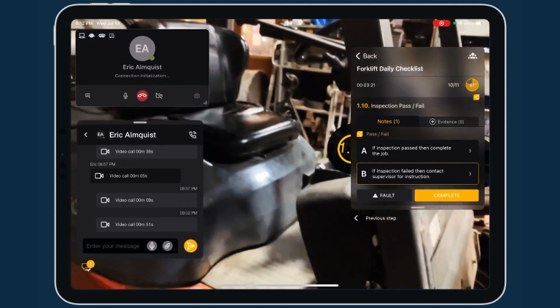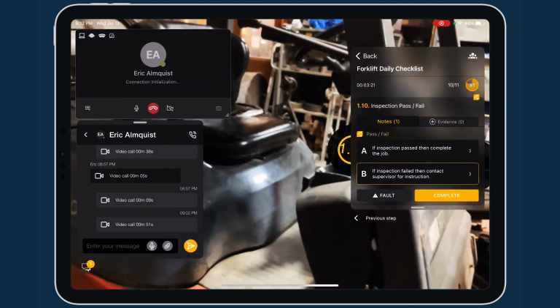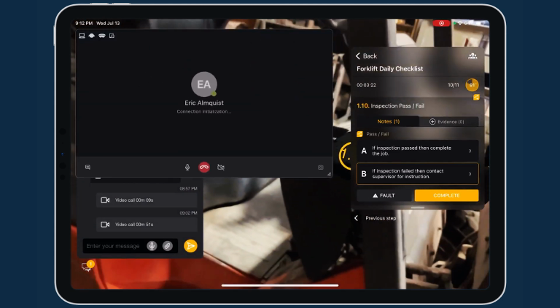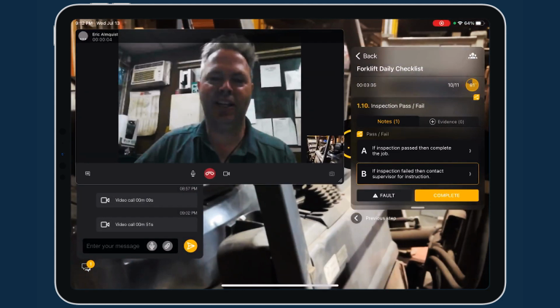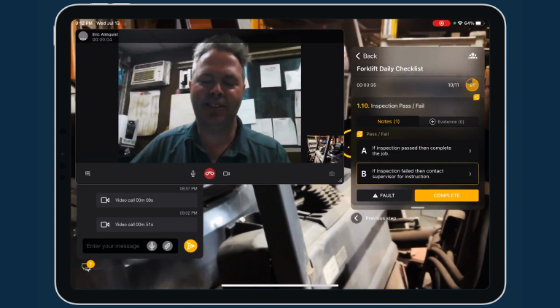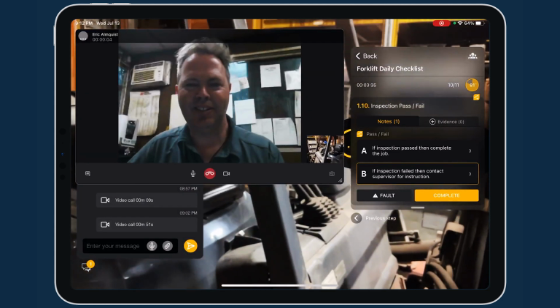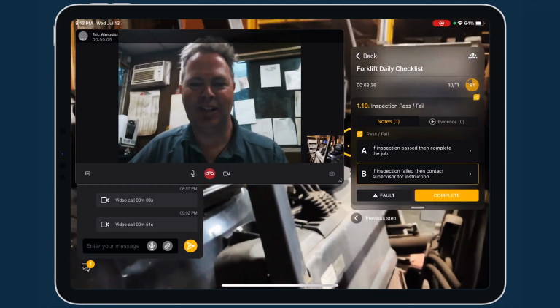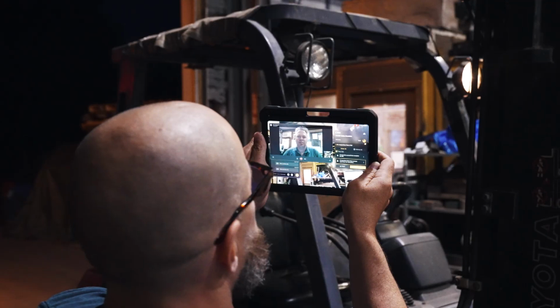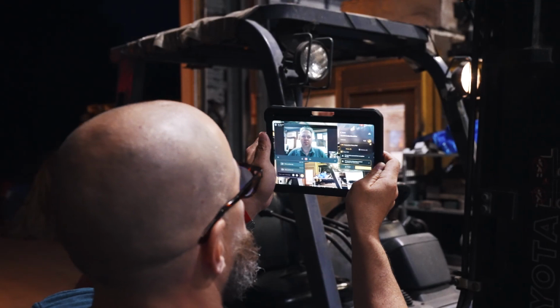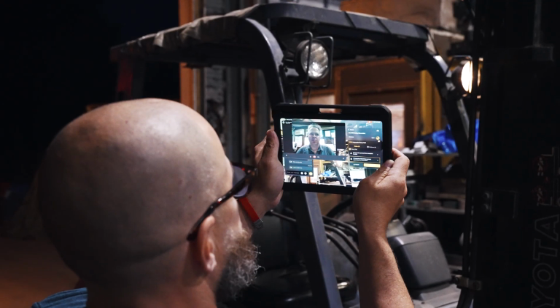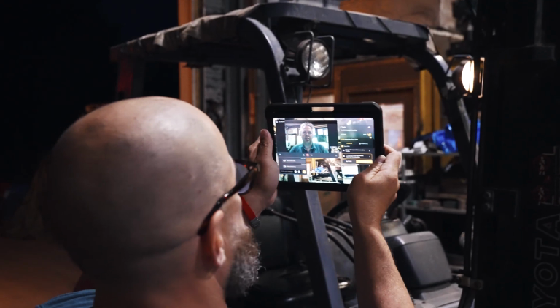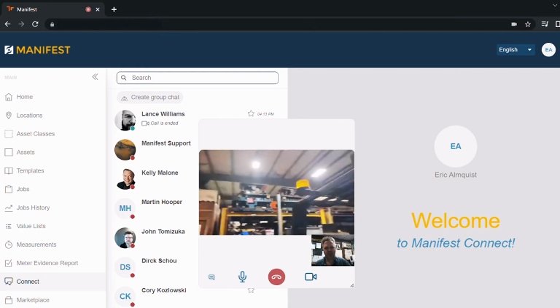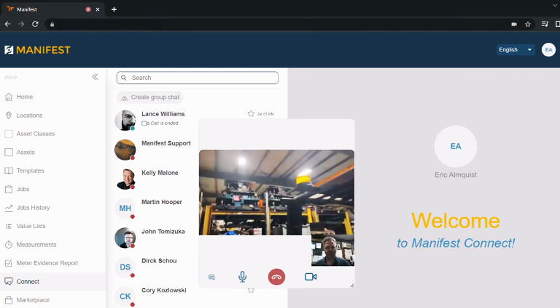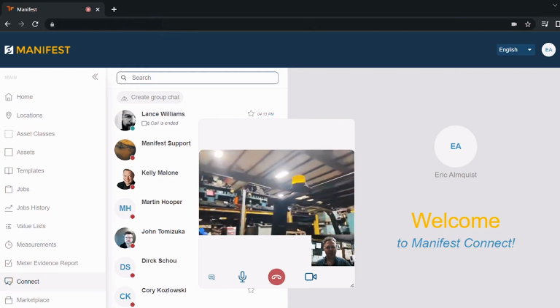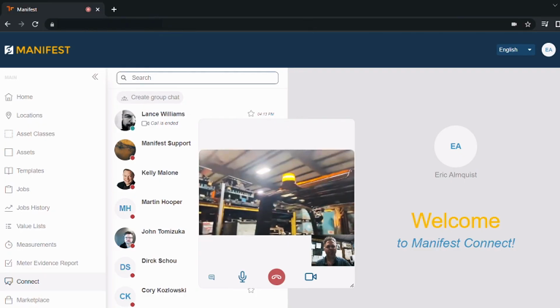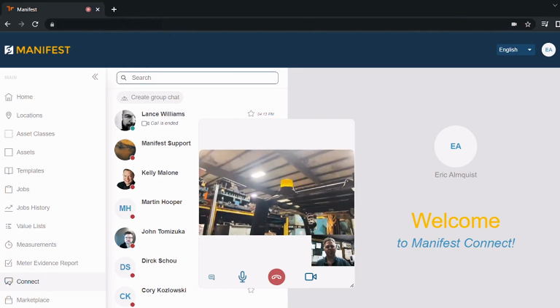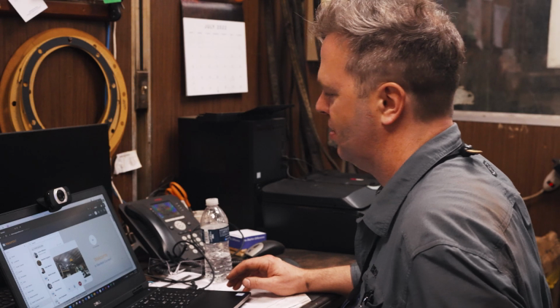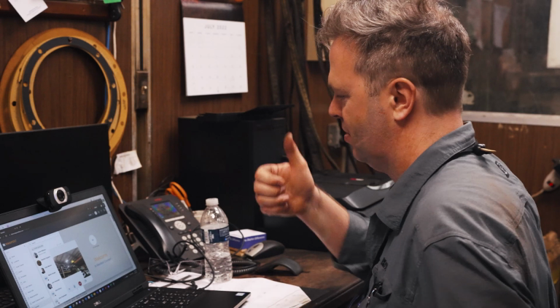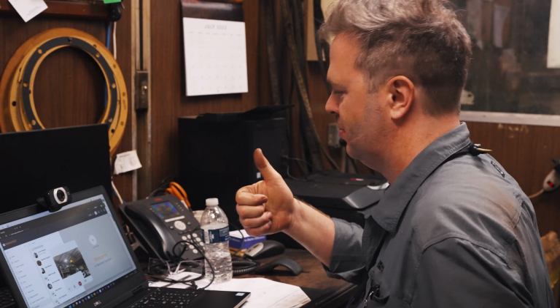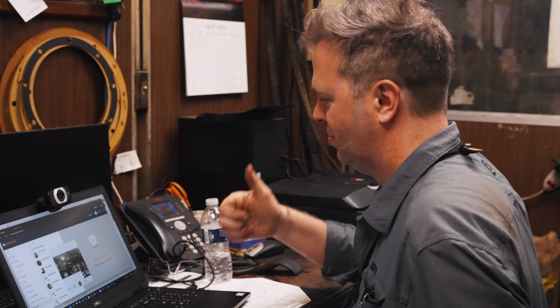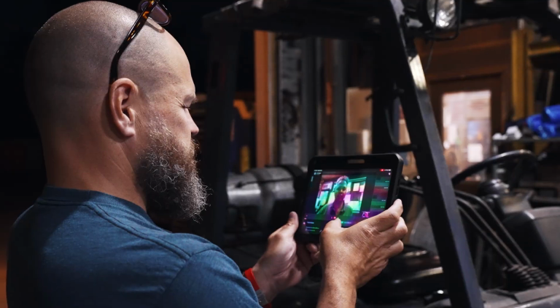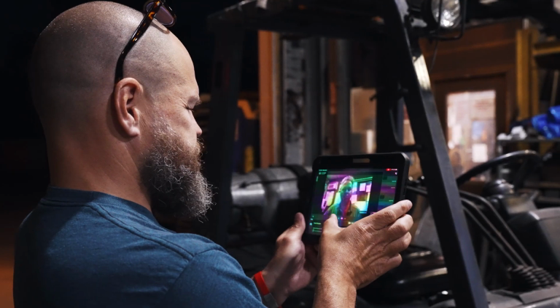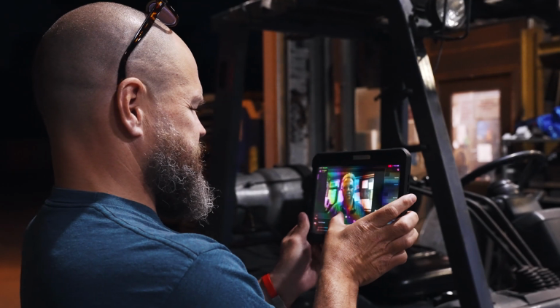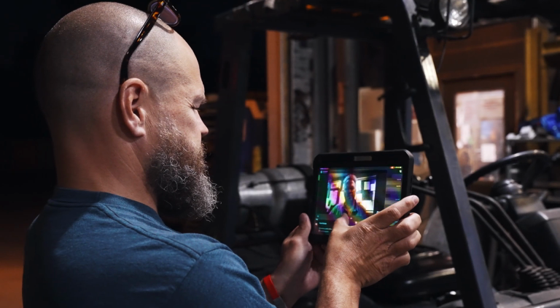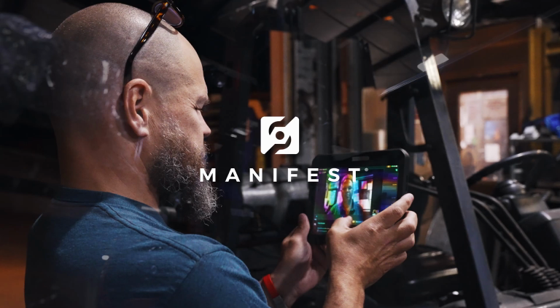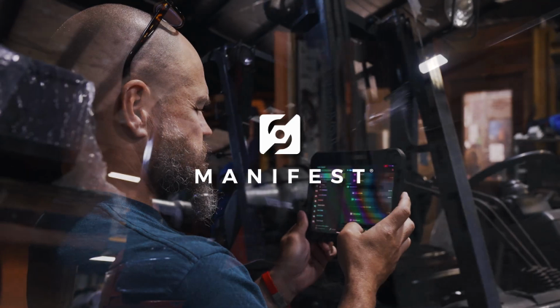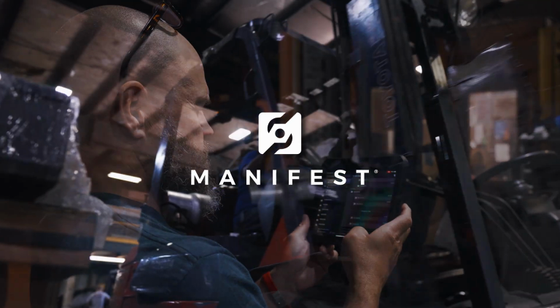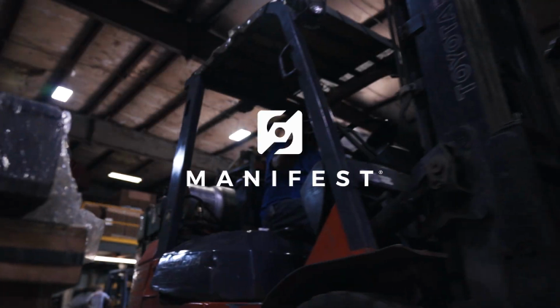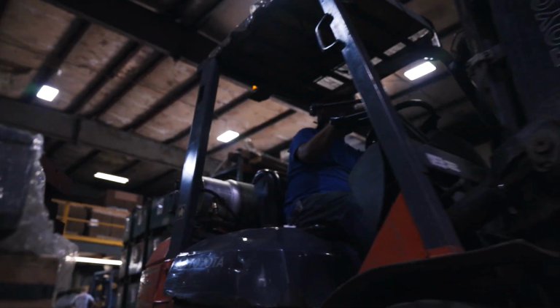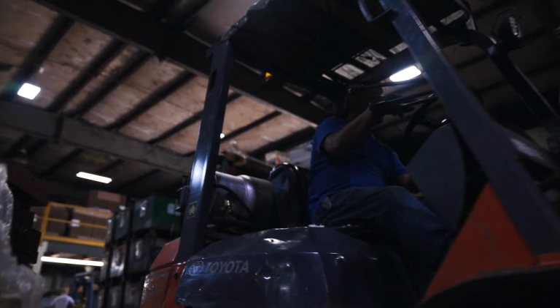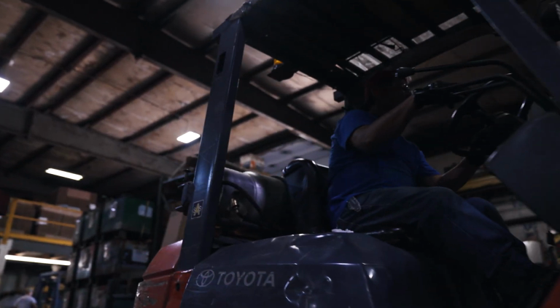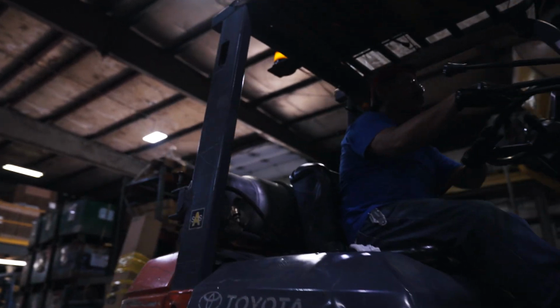Manifest Connect enables real-time or asynchronous collaboration and remote guidance among frontline workers. Manifest — inspections done well.